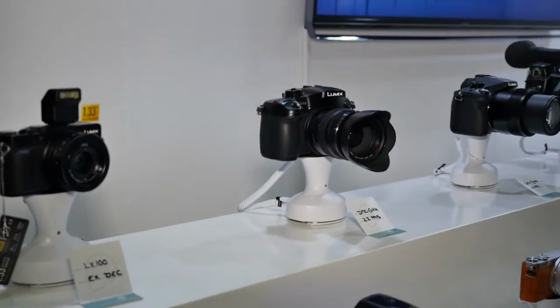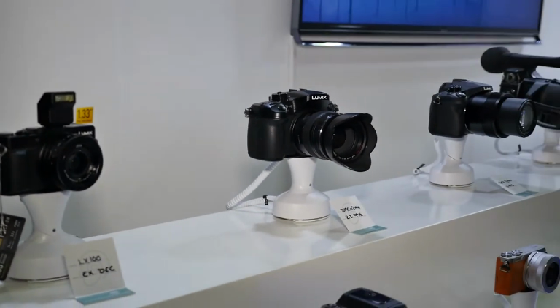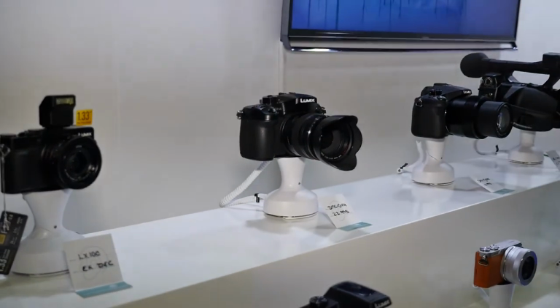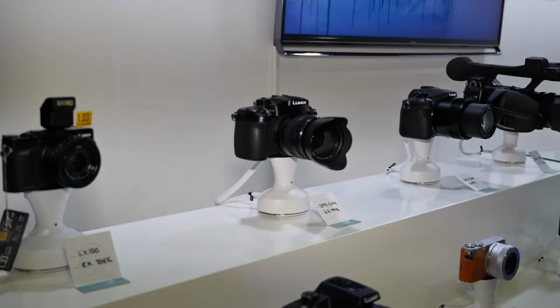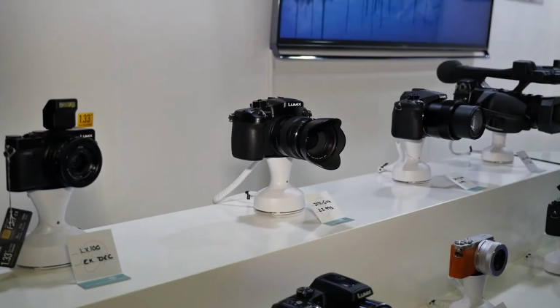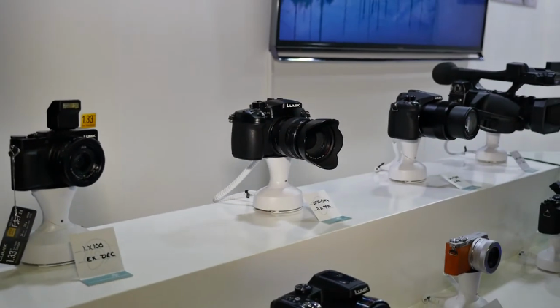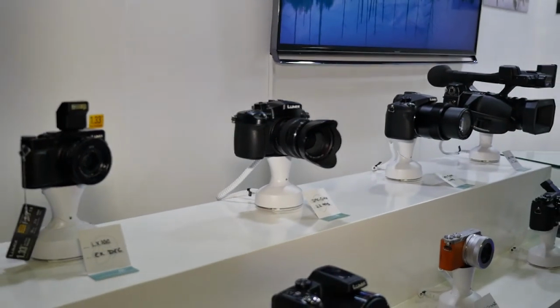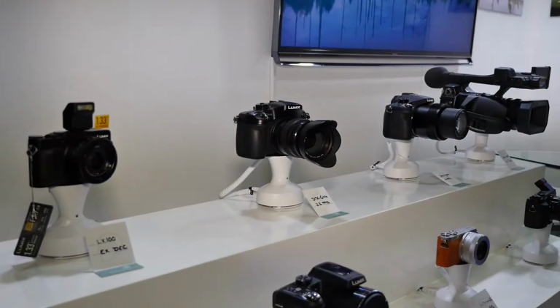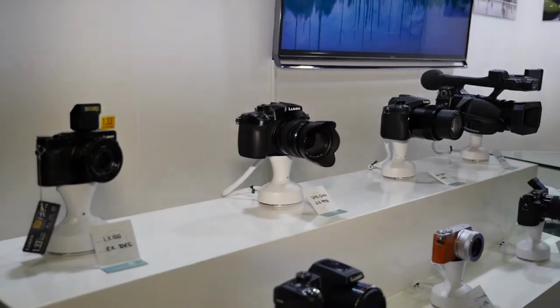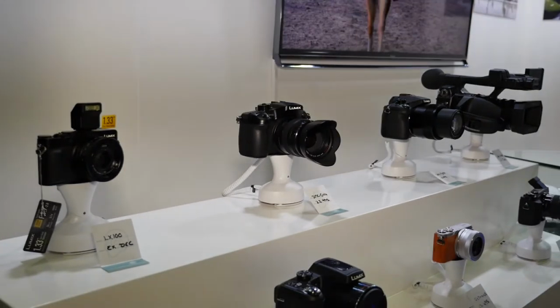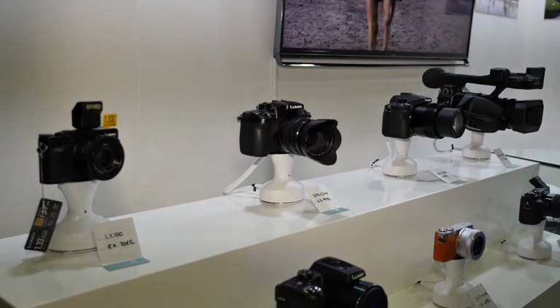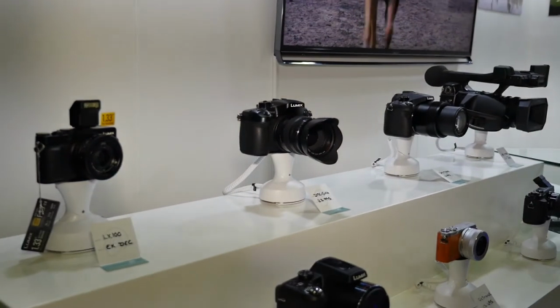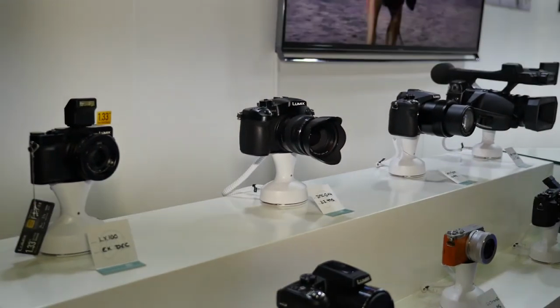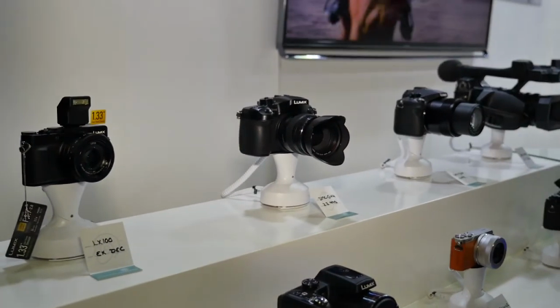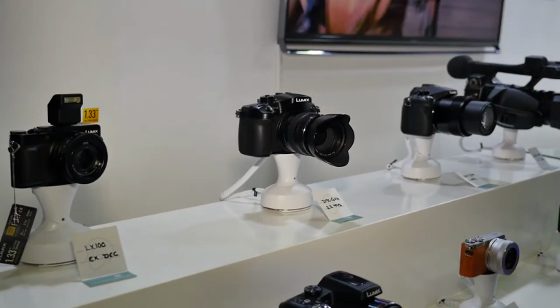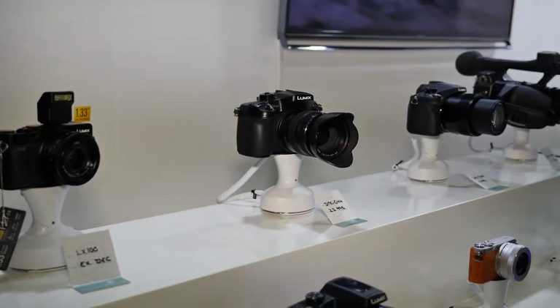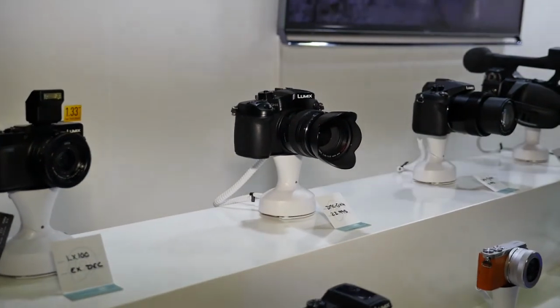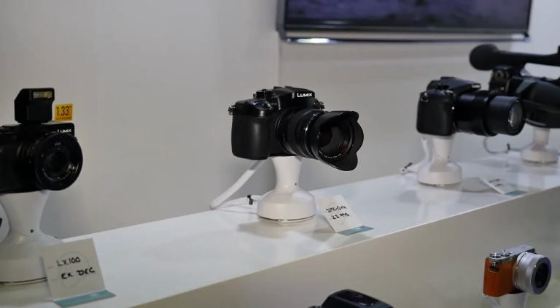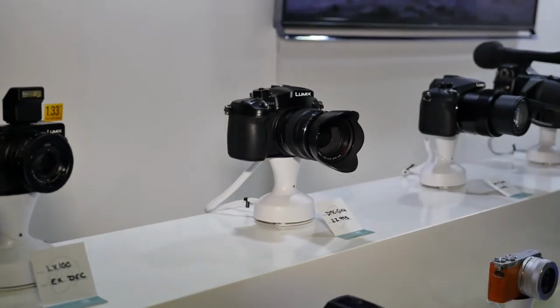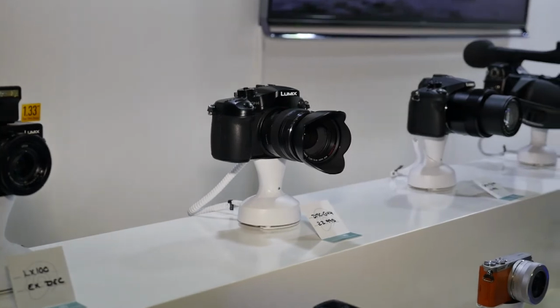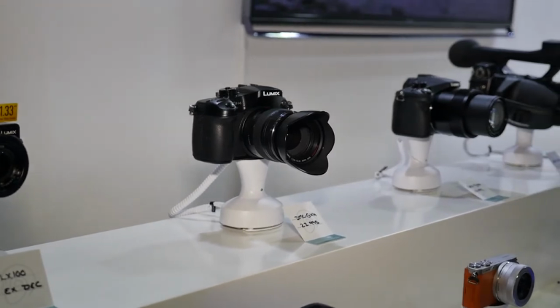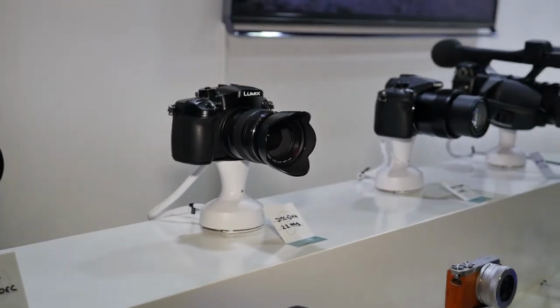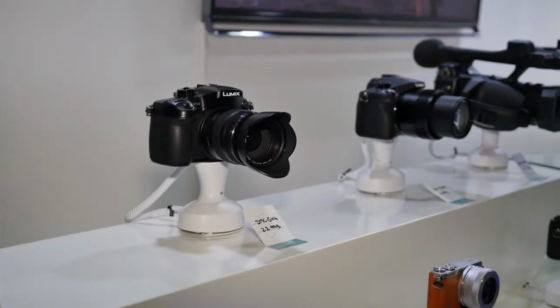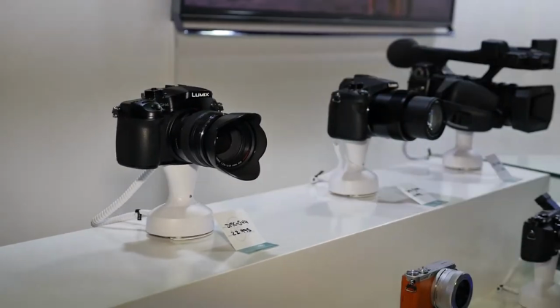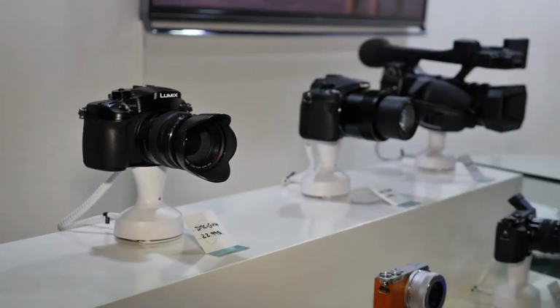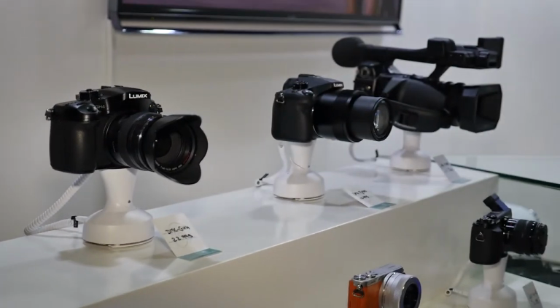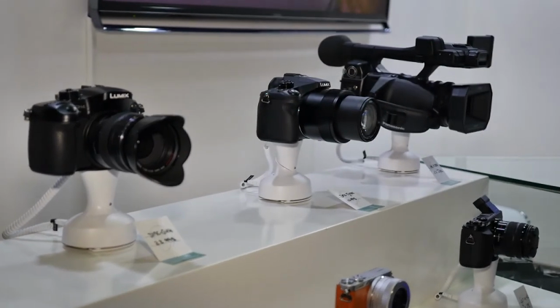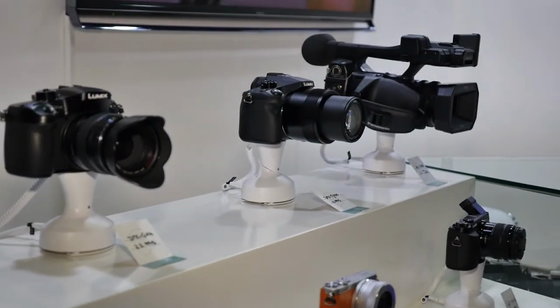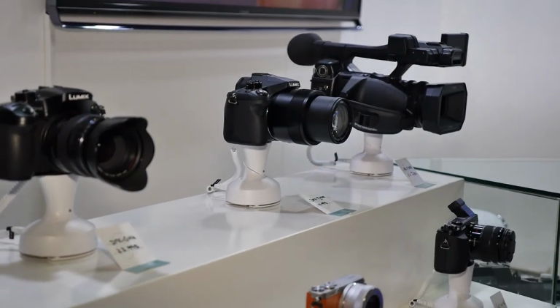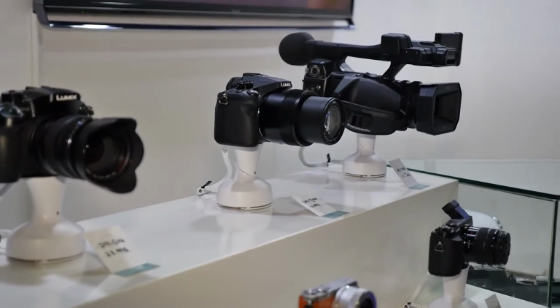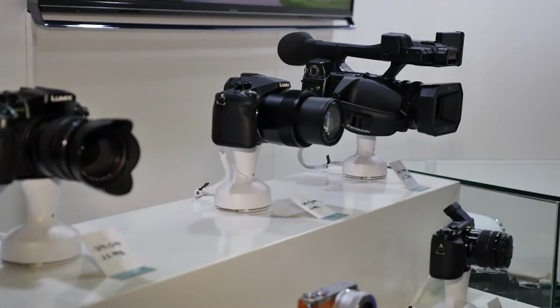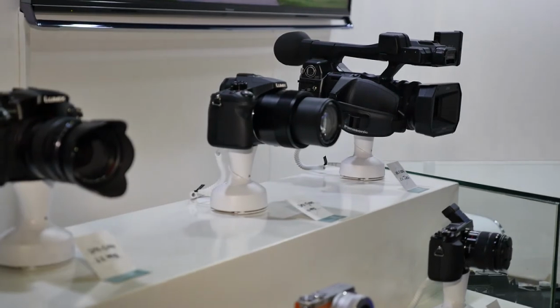The LX100, which we will introduce in December. We've got the GH4, which has been tremendously well accepted. The FZ1000 with the high zoom capability, fixed lens, and the X1000 Pro Video camera.